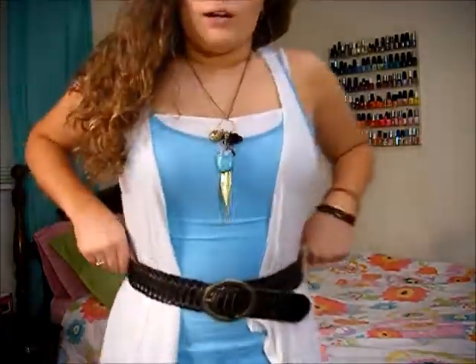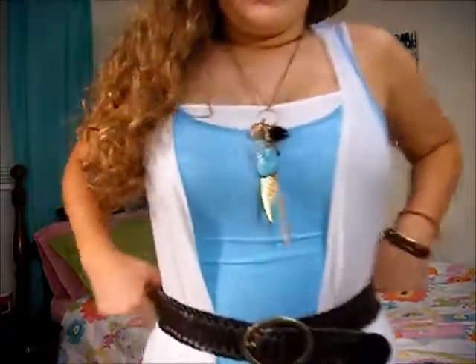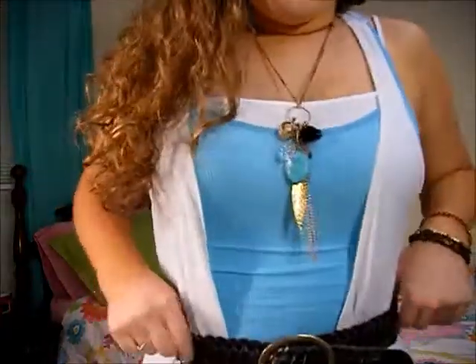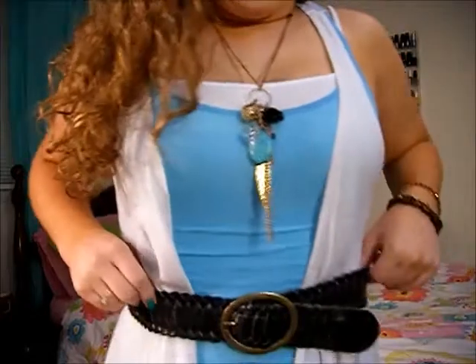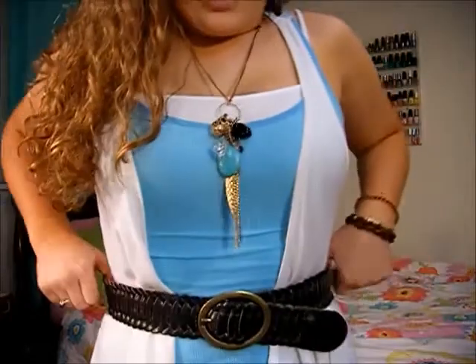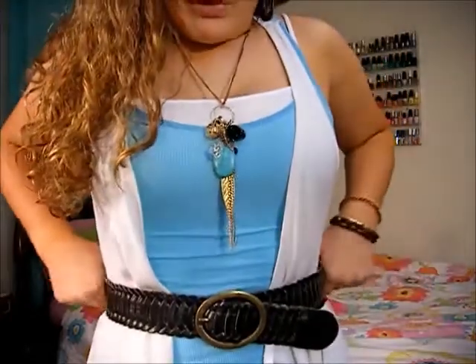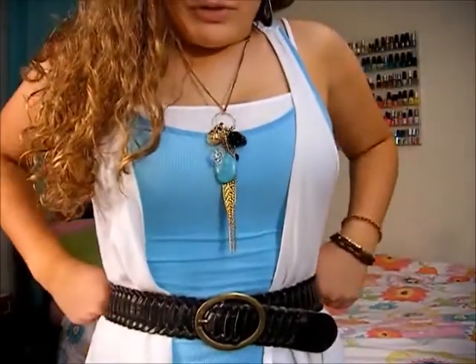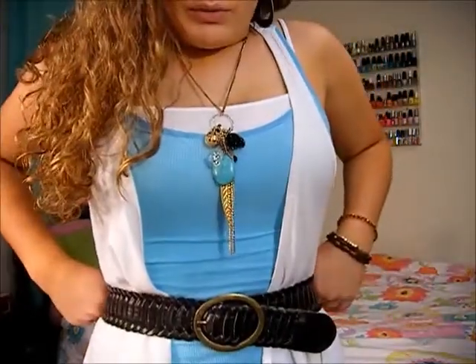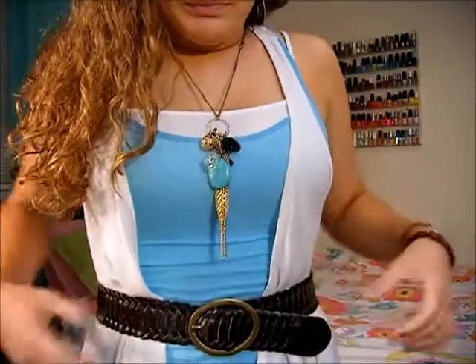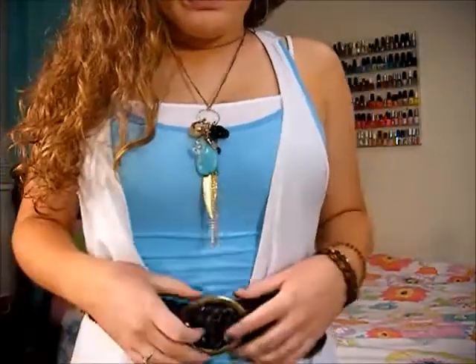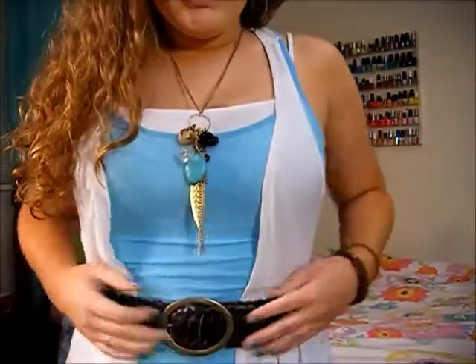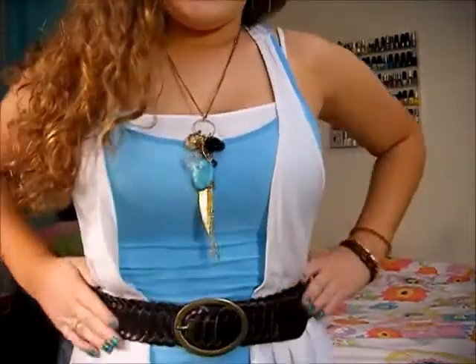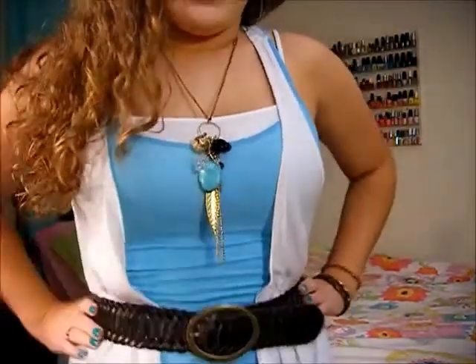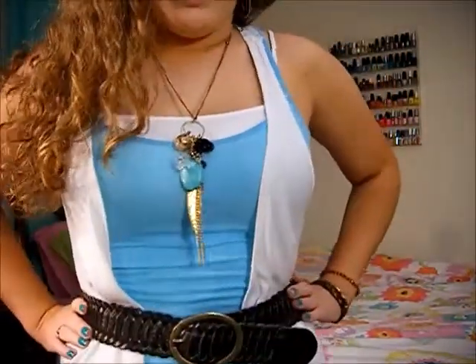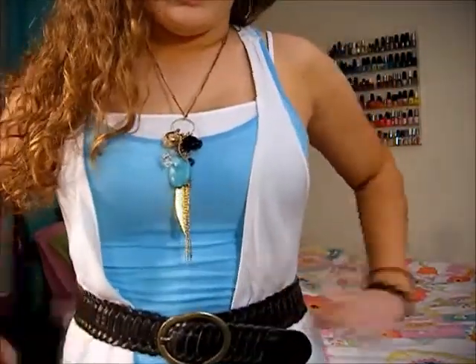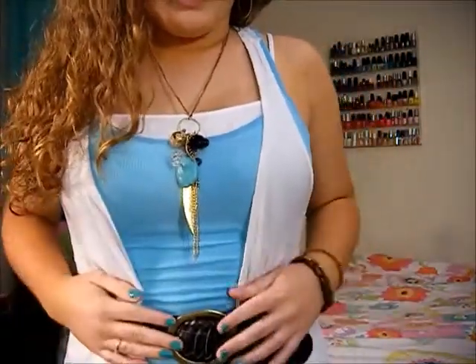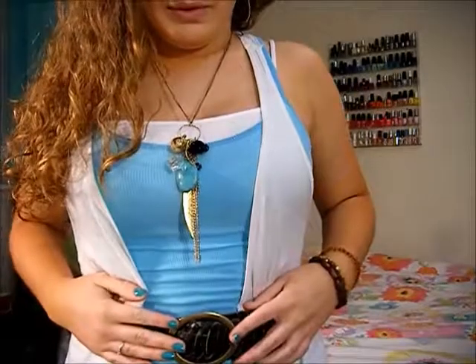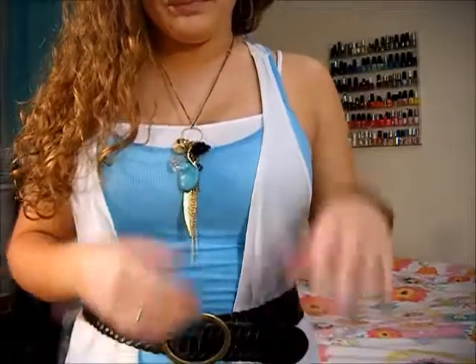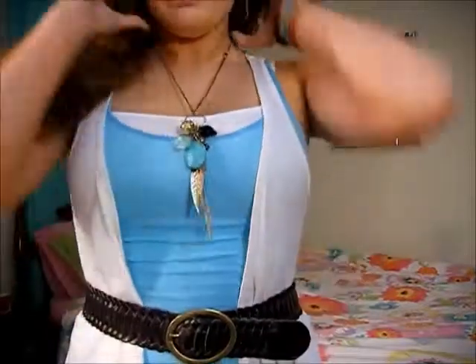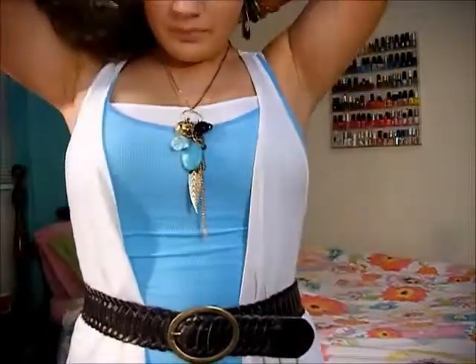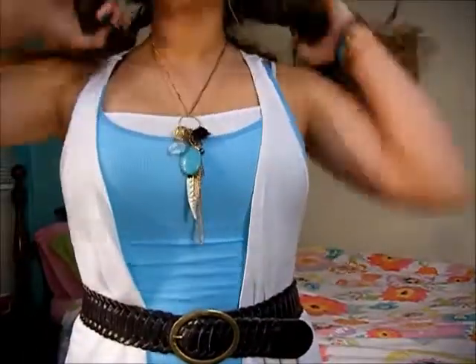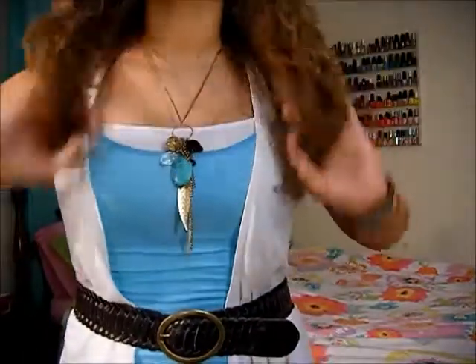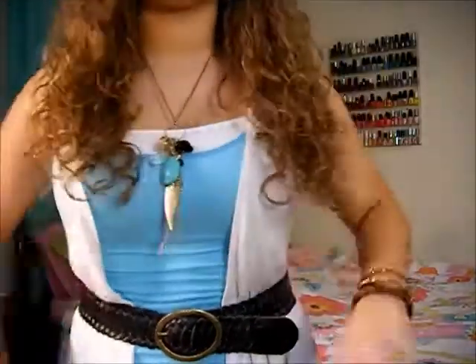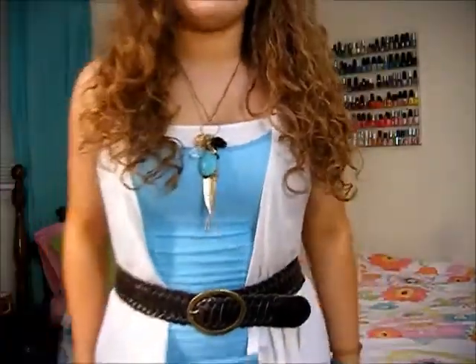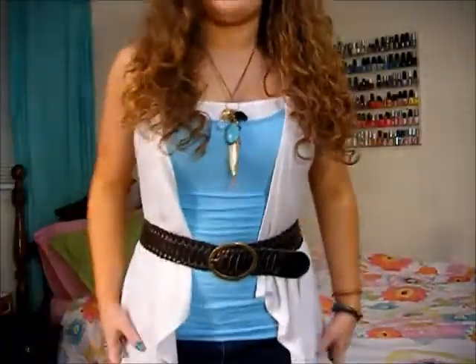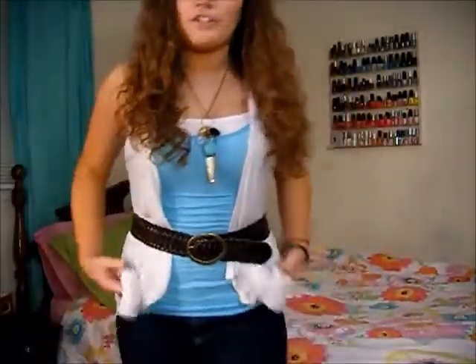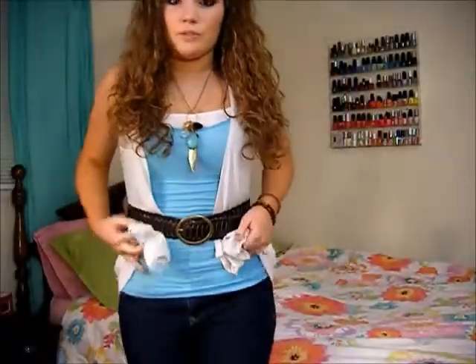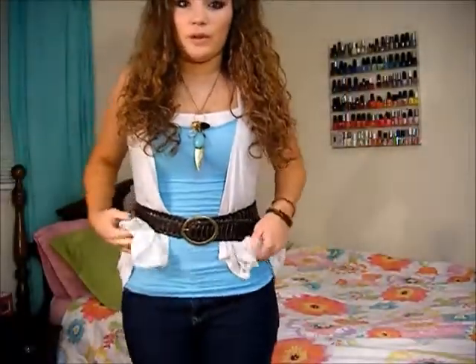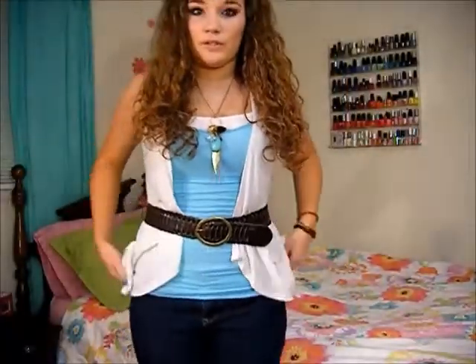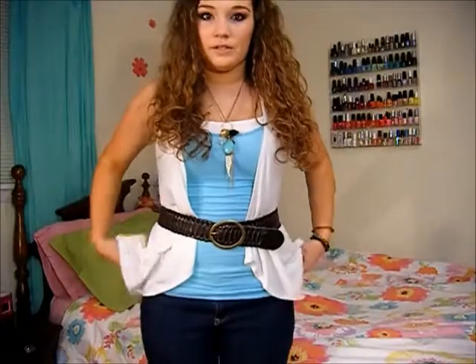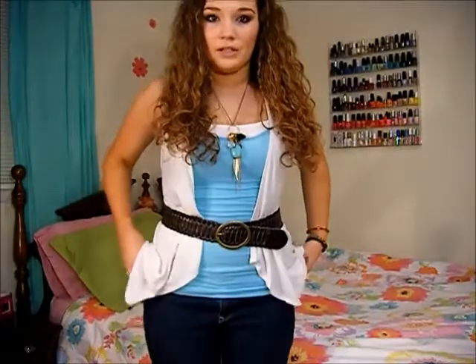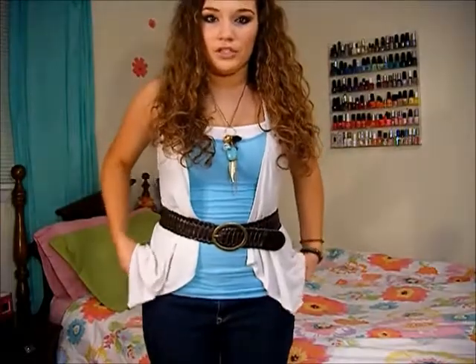This belt I got from Forever 21. It's just a thick brown belt — you can get these anywhere. And for my jeans I'm just wearing Old Navy's dark skinny jeans.